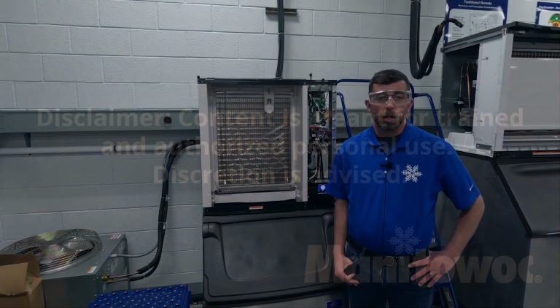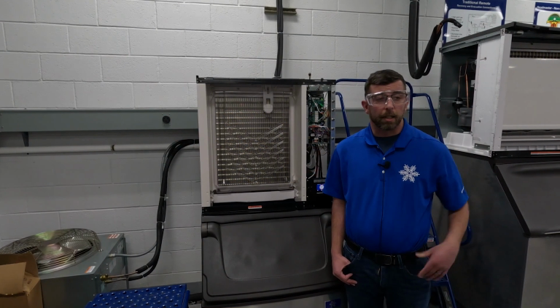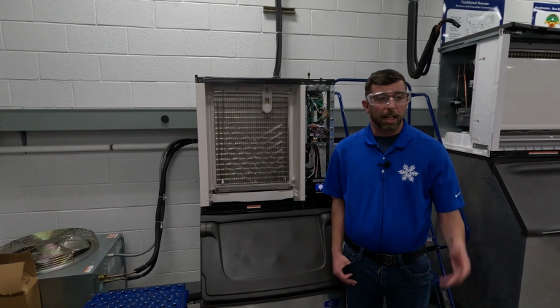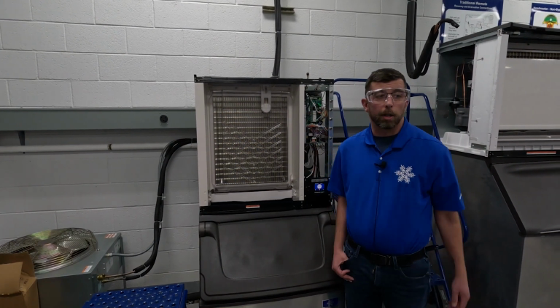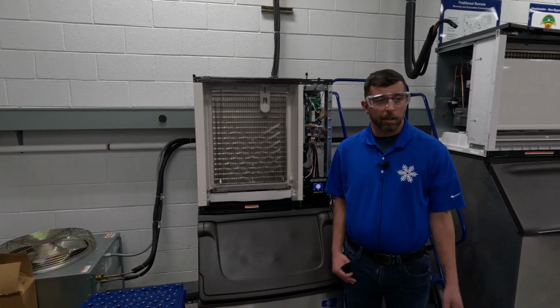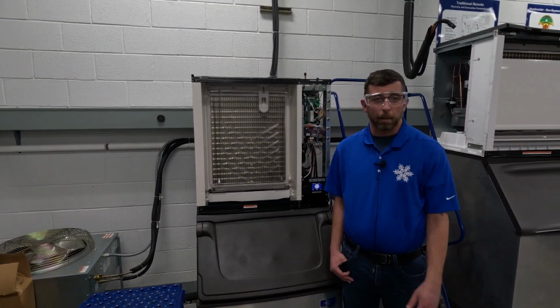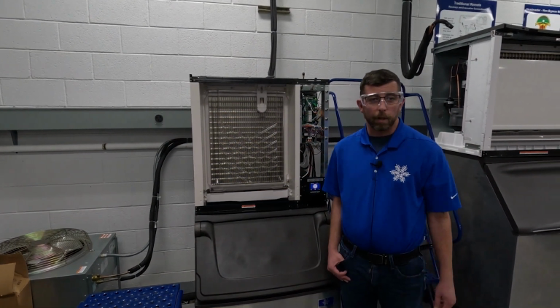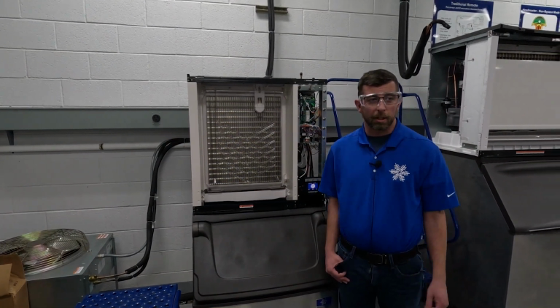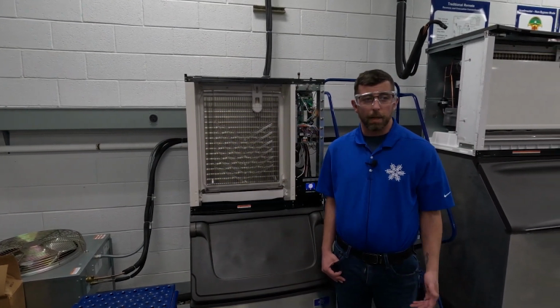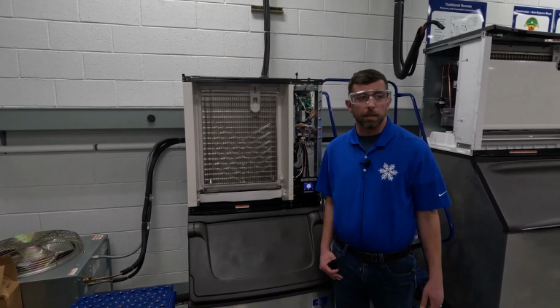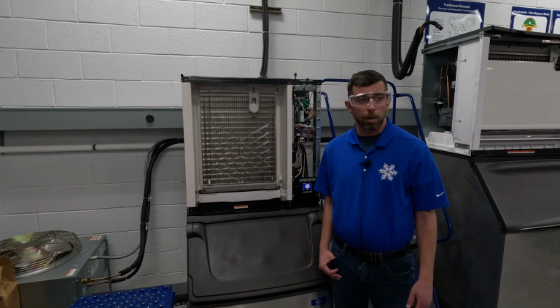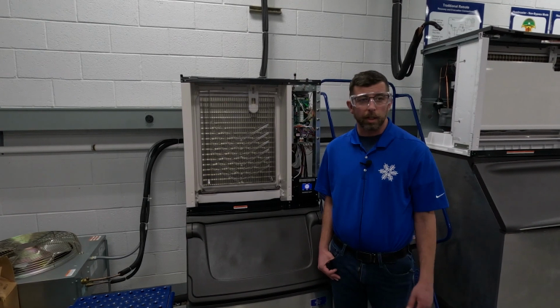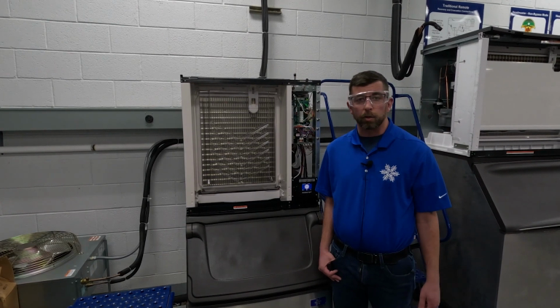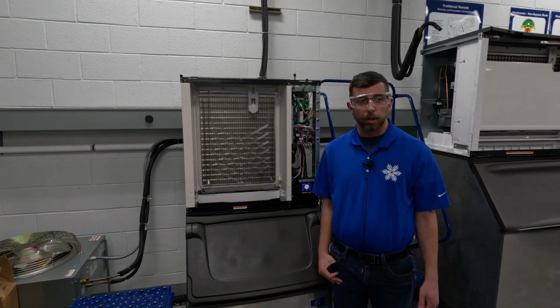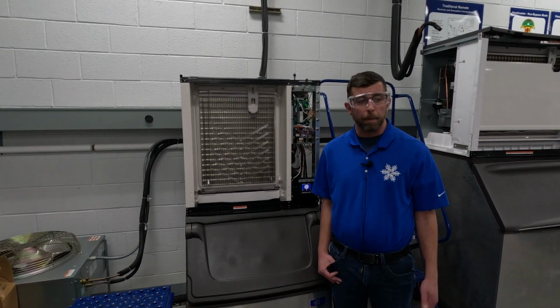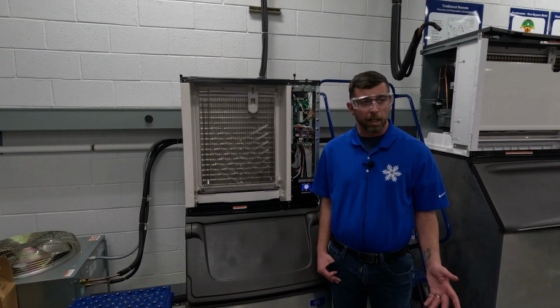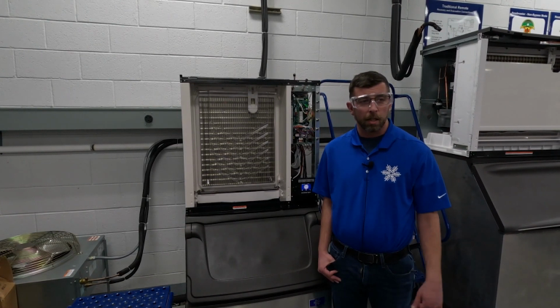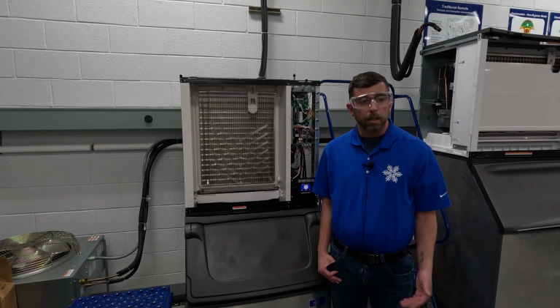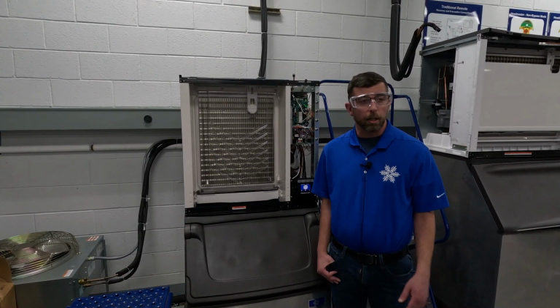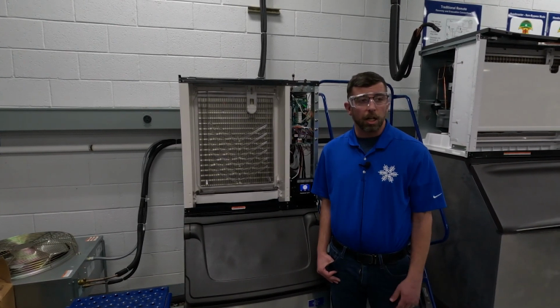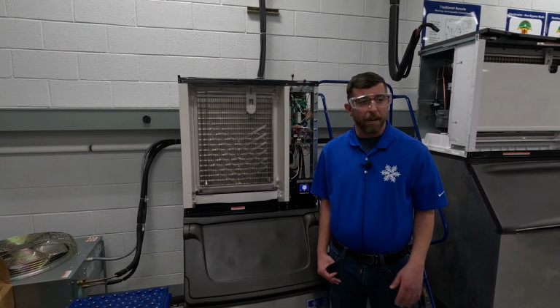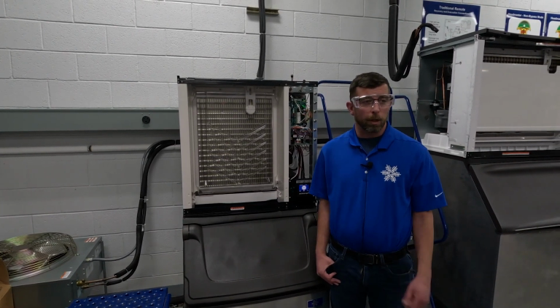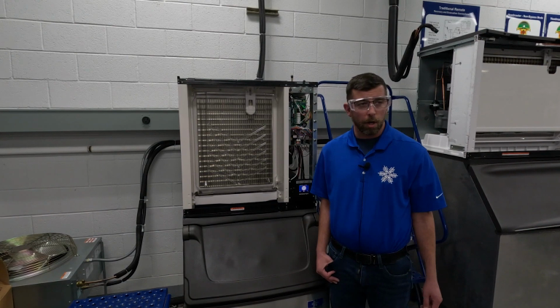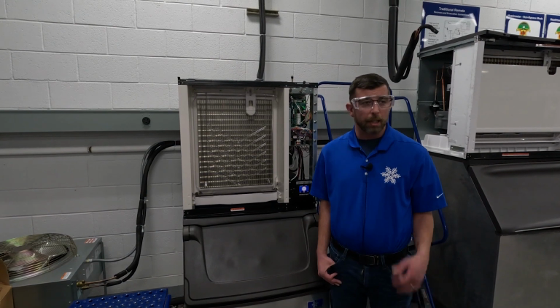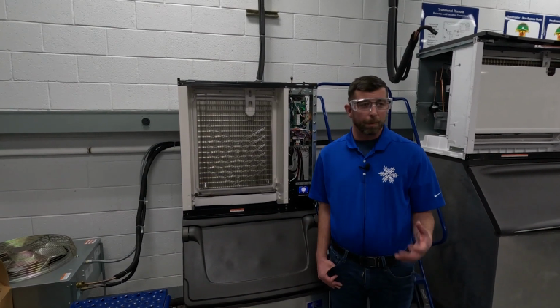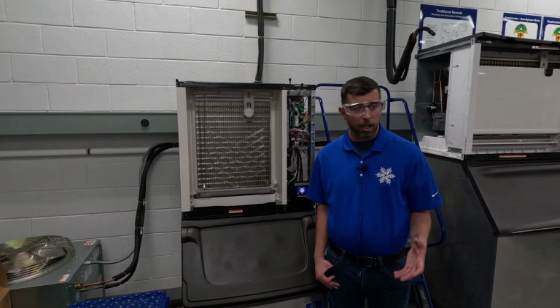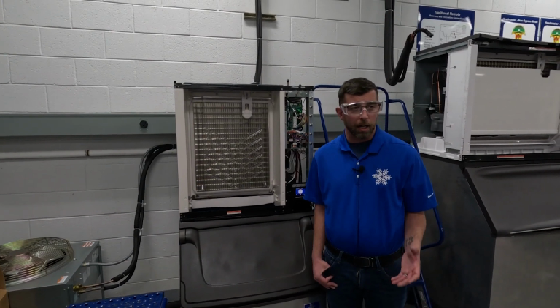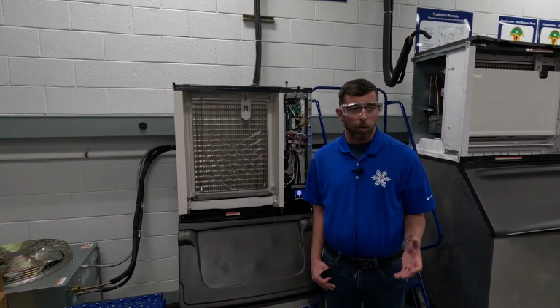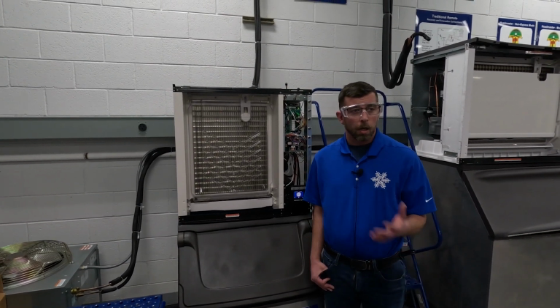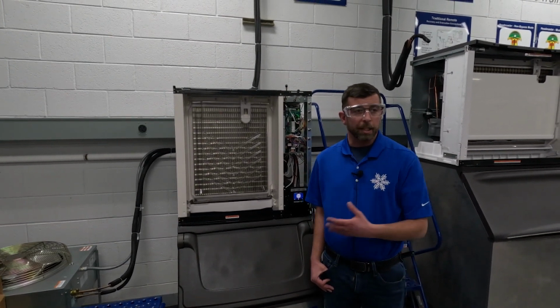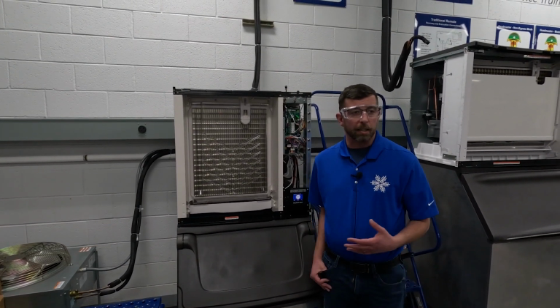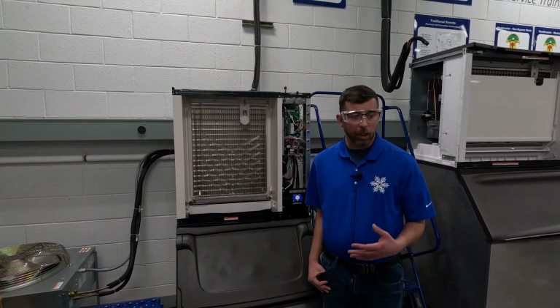Welcome back to the Tom Decker Memorial Training Center here in Manitowoc, Wisconsin. My name is Jason MacDonald, one of our technical training specialists here at Manitowoc Ice. Today we are going to talk about a fan that will not run leading to a high-pressure cutout on your Indigo Next Ice machine.